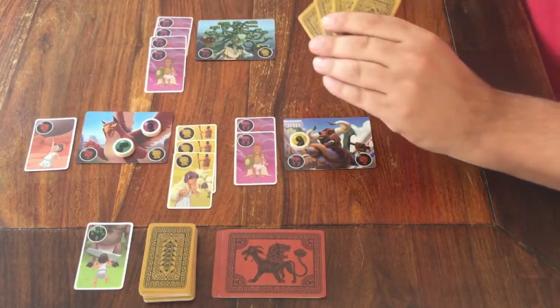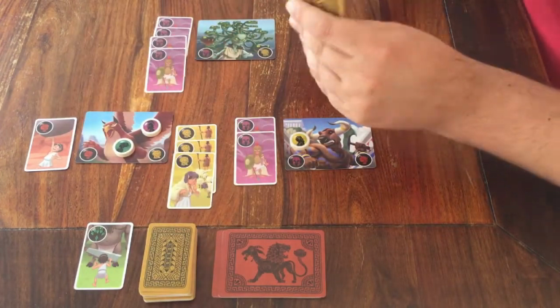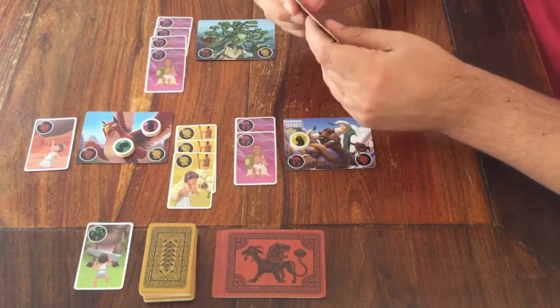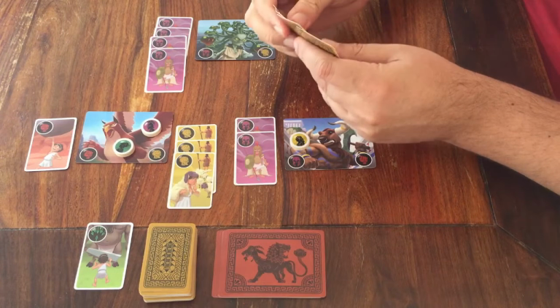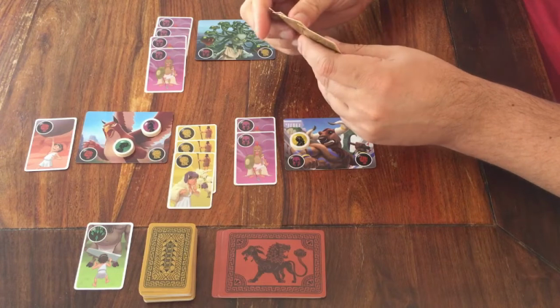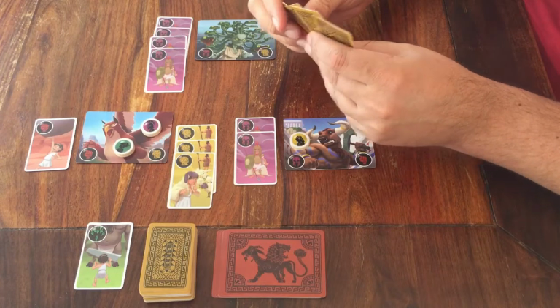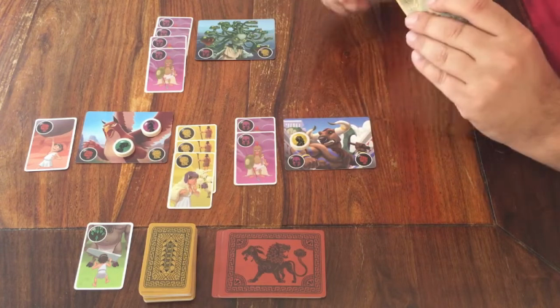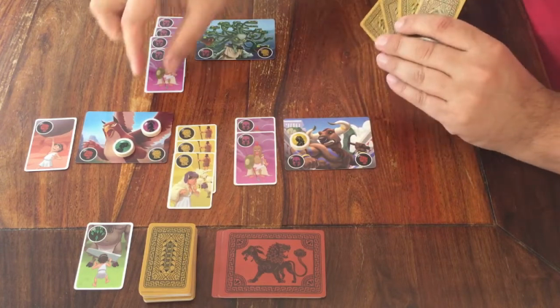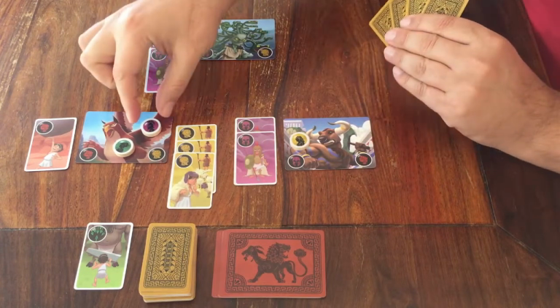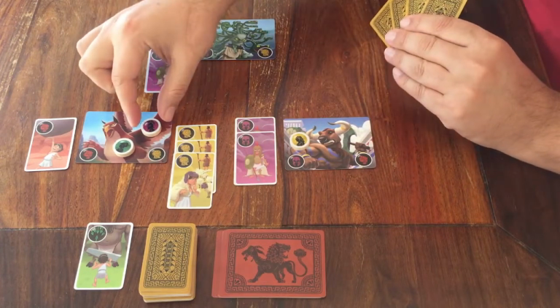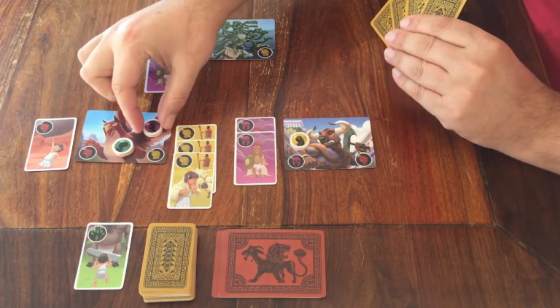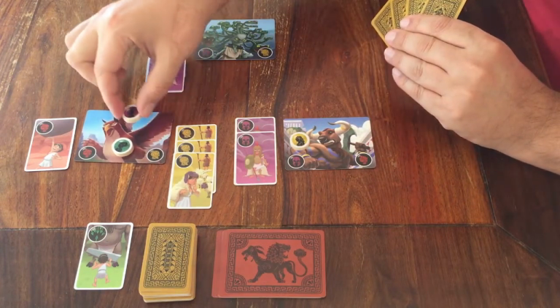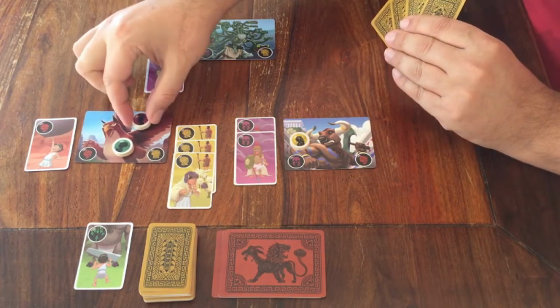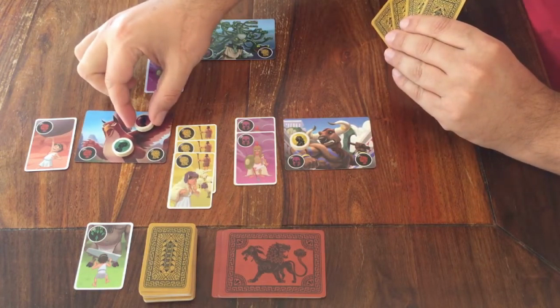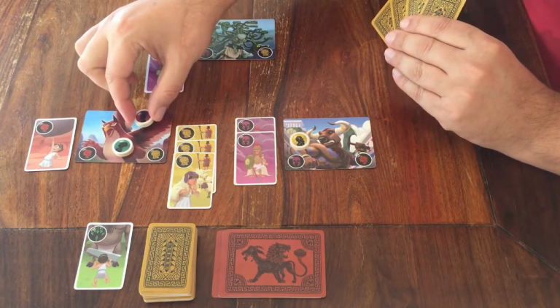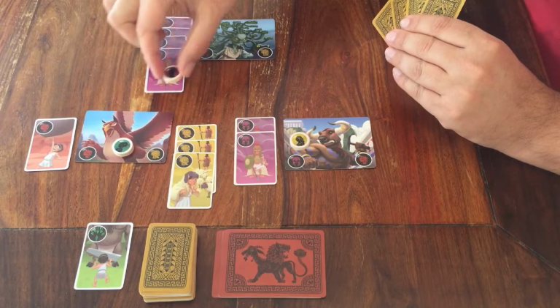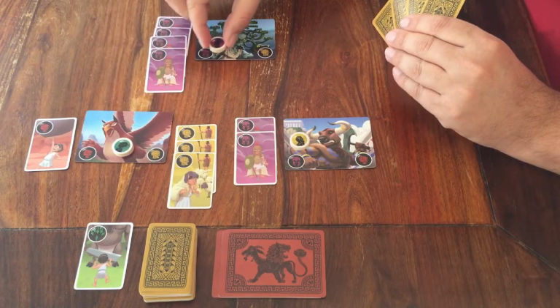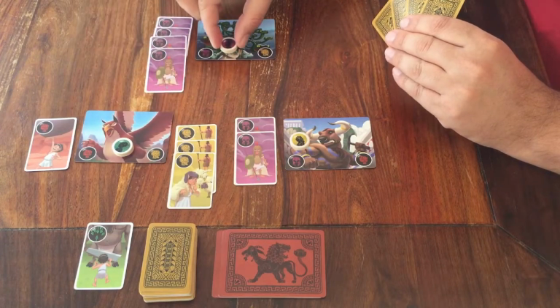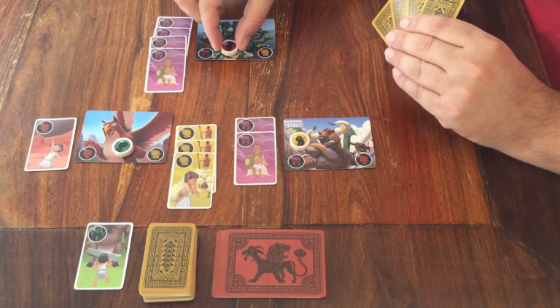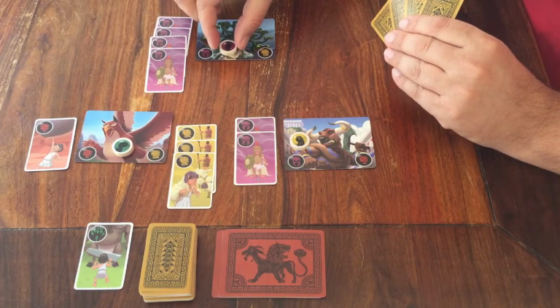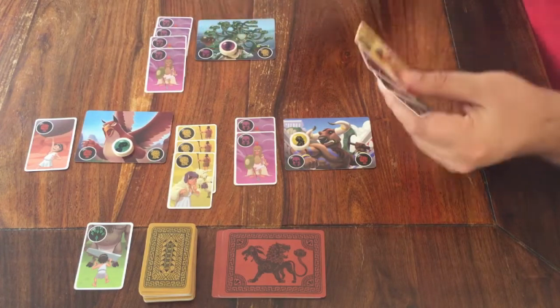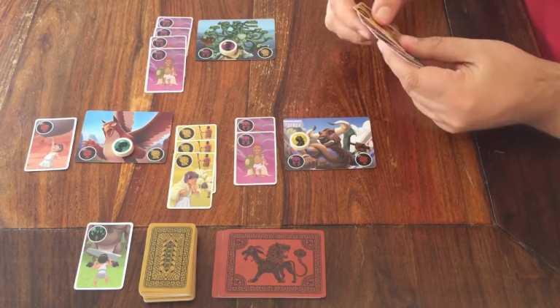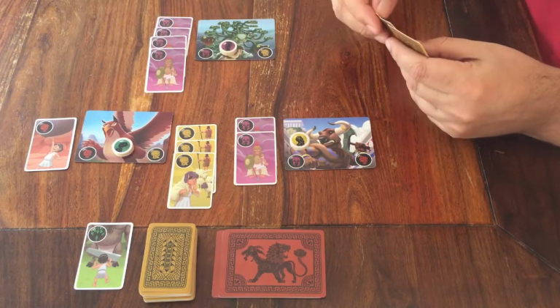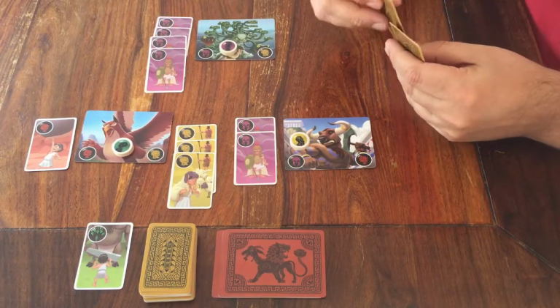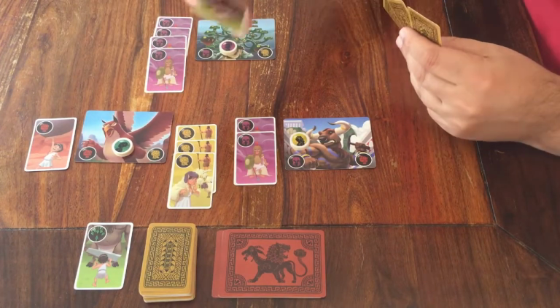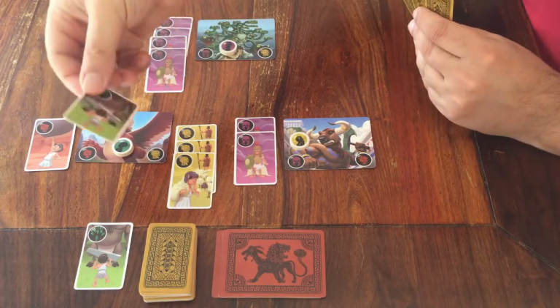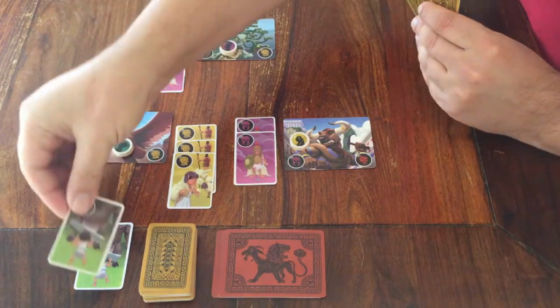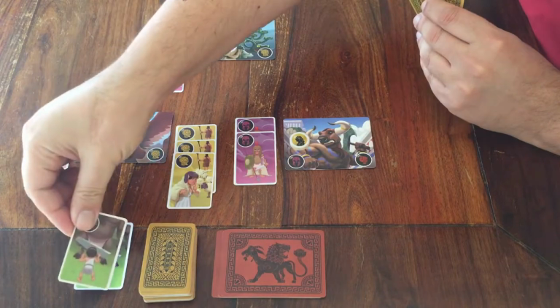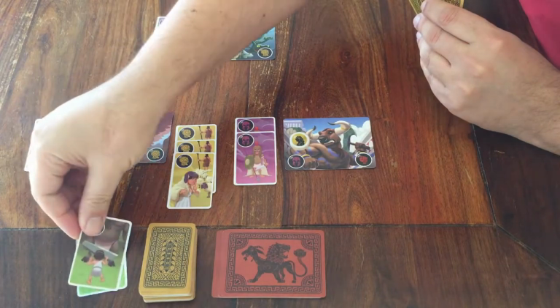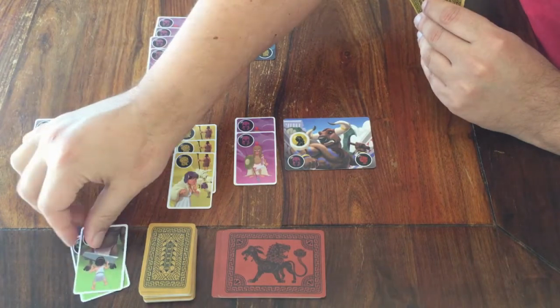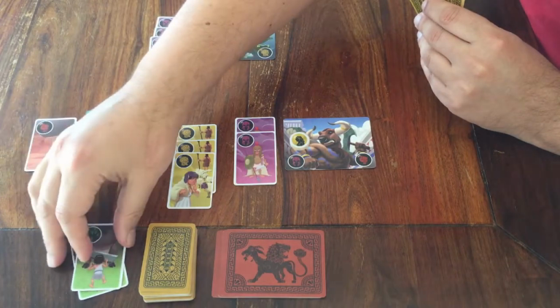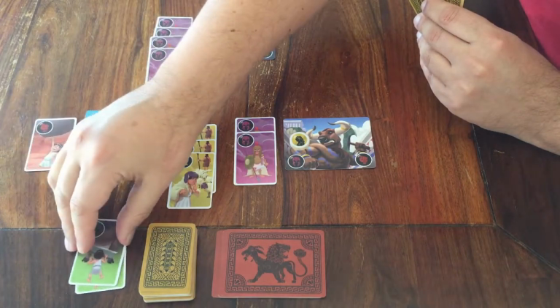When it's your turn, you can choose to move your own player disc from one monster card to another monster card. For that, you have to put one card from your hand on the discard pile.